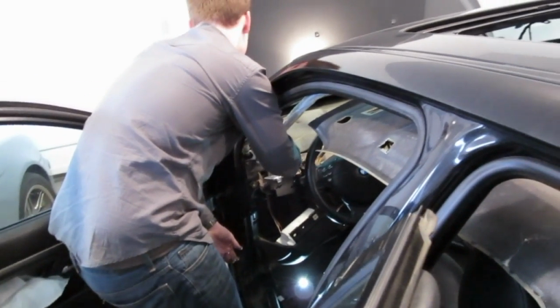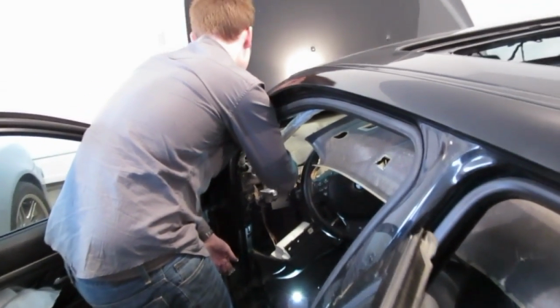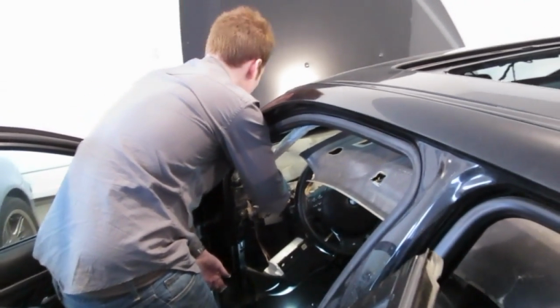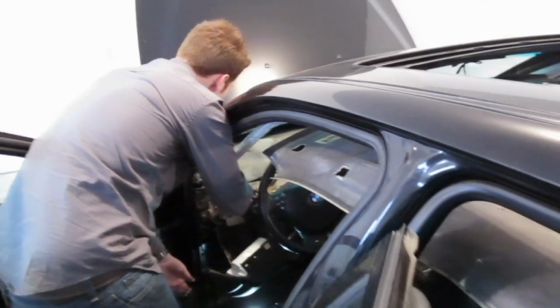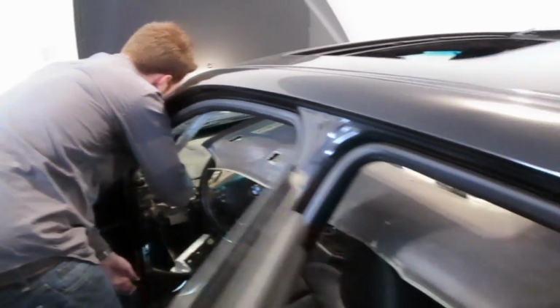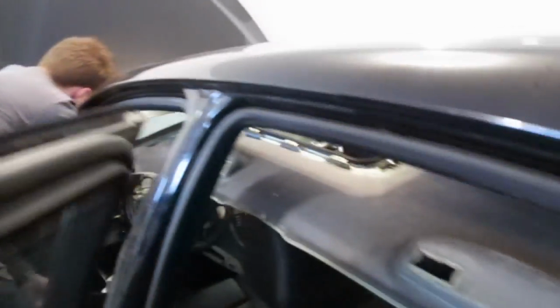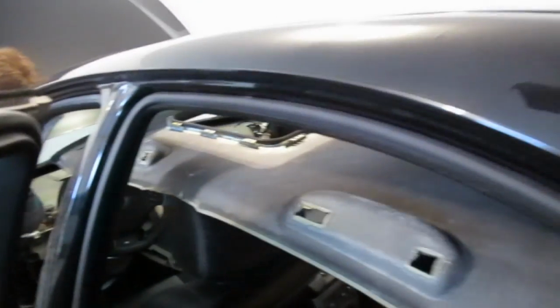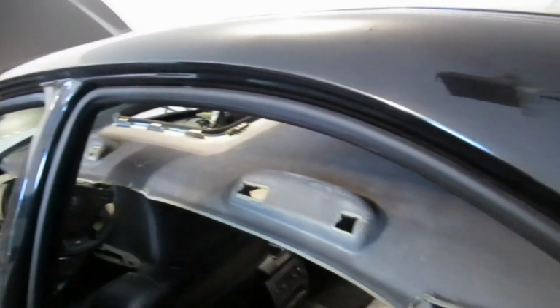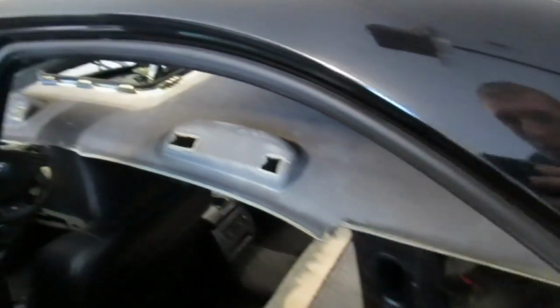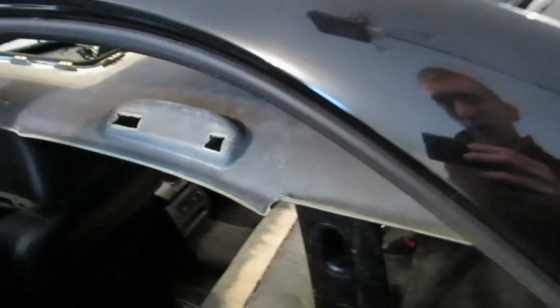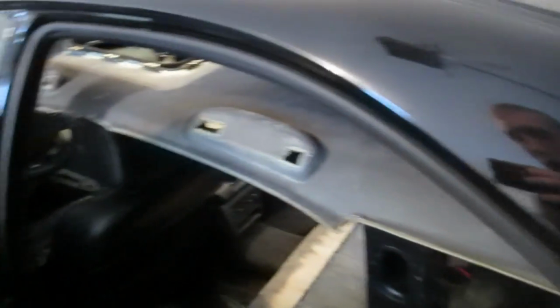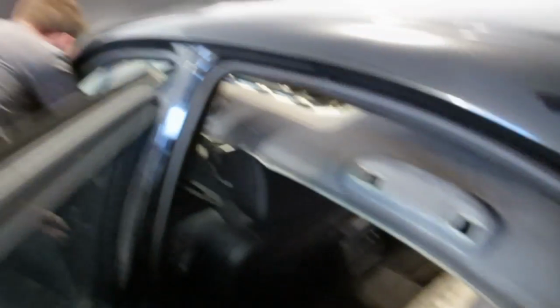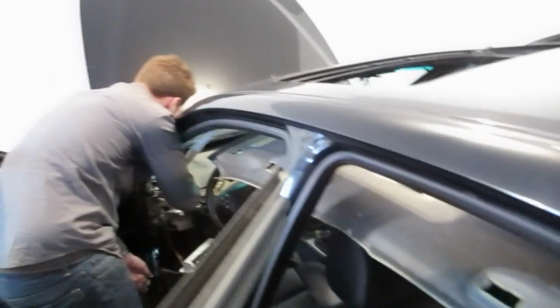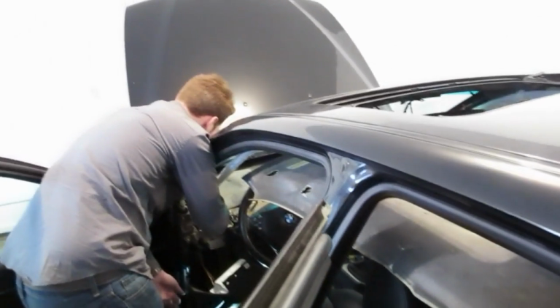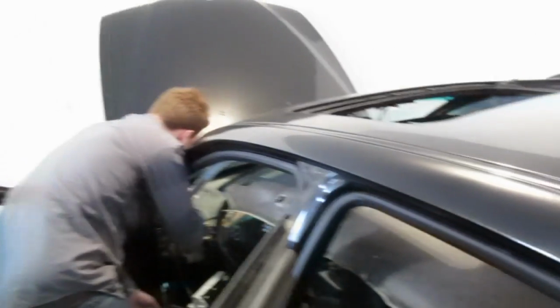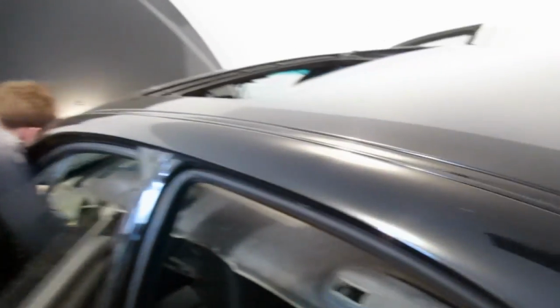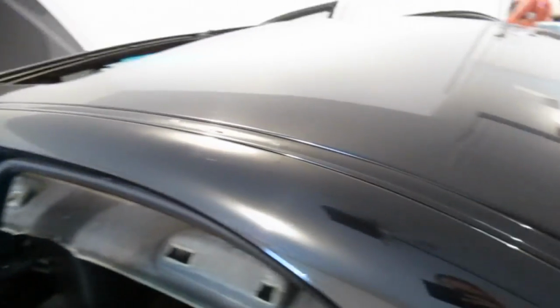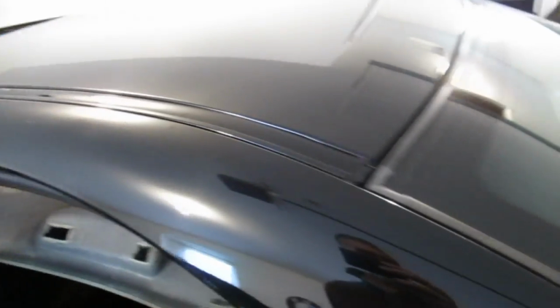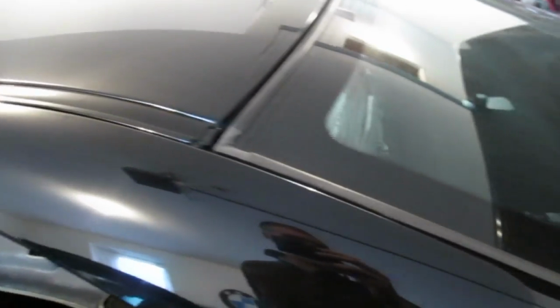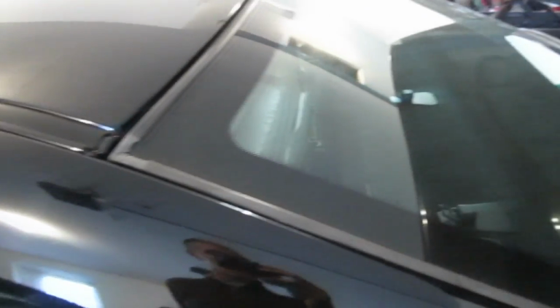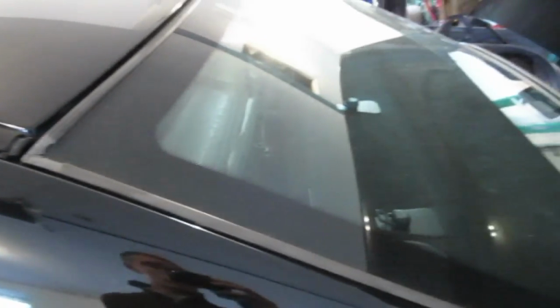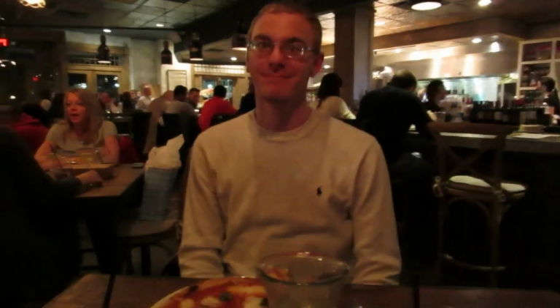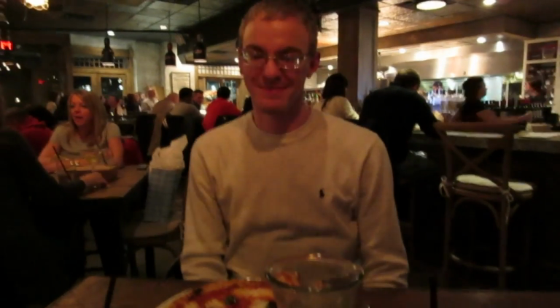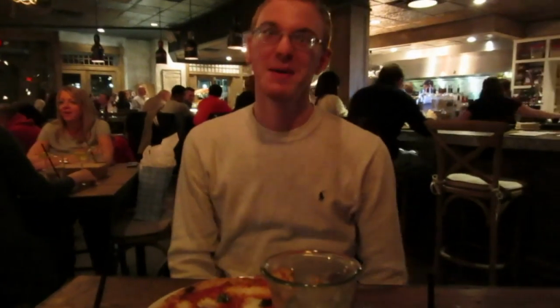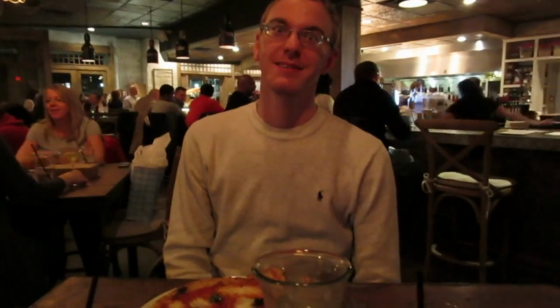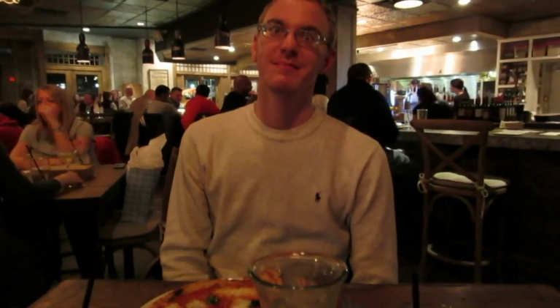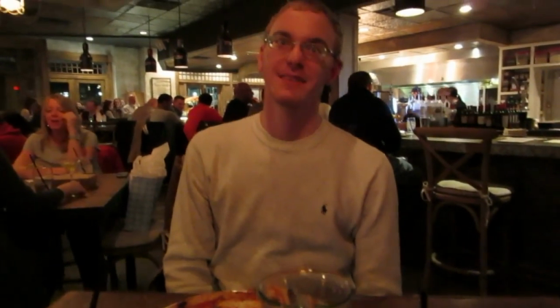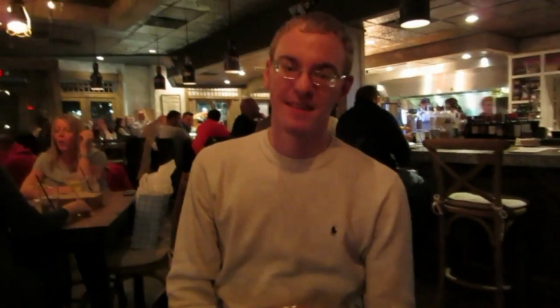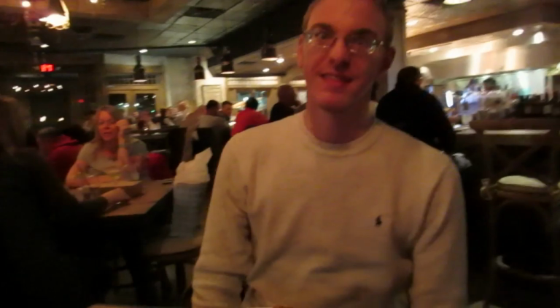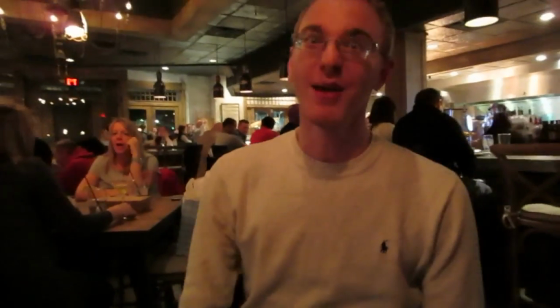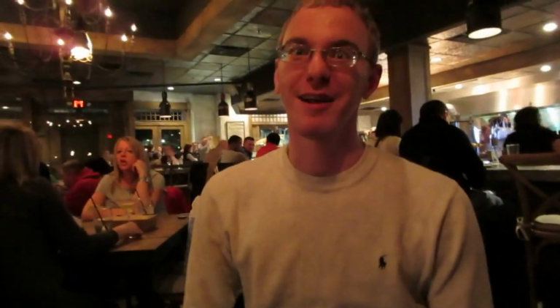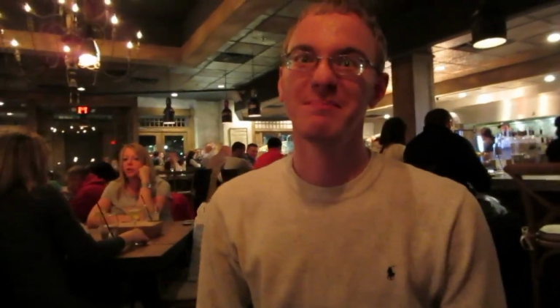Once that's done, I think we're going to raise the headliner back up into place. Then the rear seat and dashboard can start to be put back together. Mr. O'Hearn, welcome back to the channel, bud. How are you doing? Good, how are you? Good.